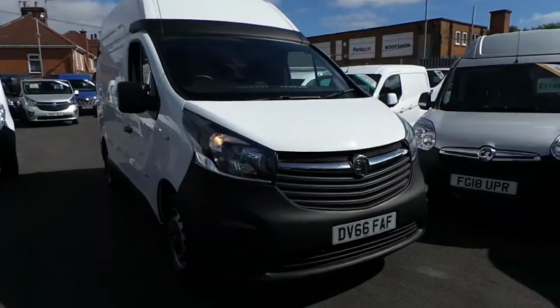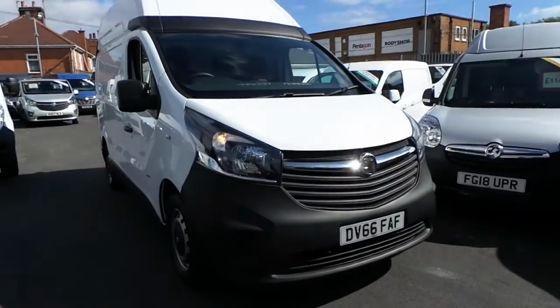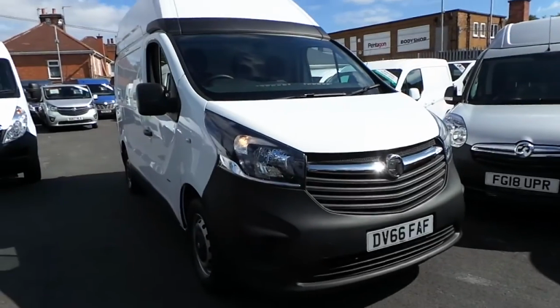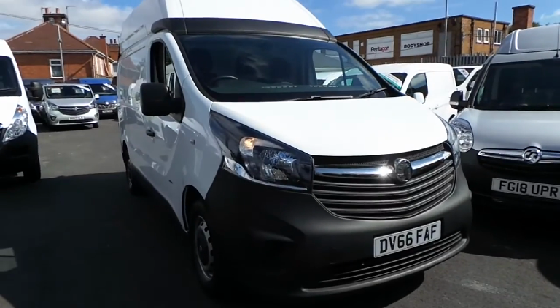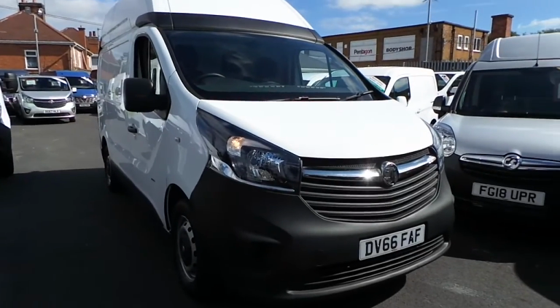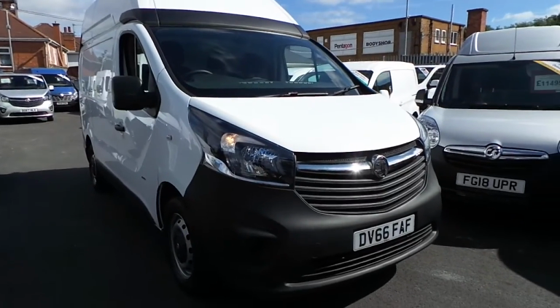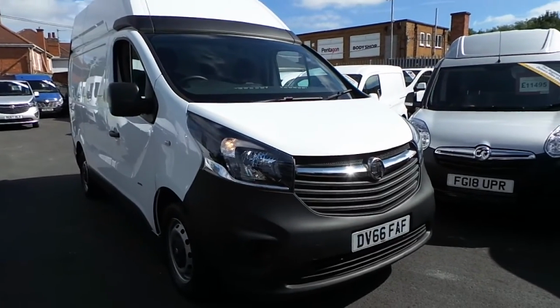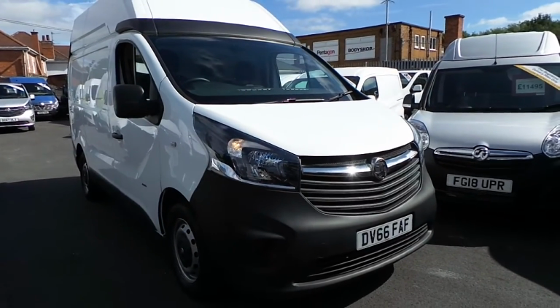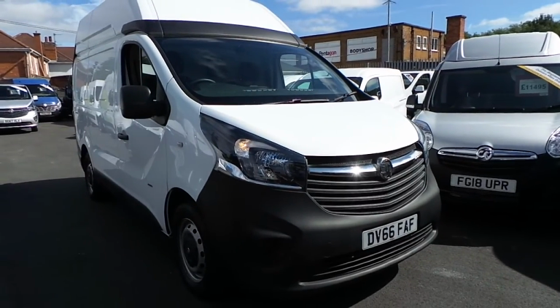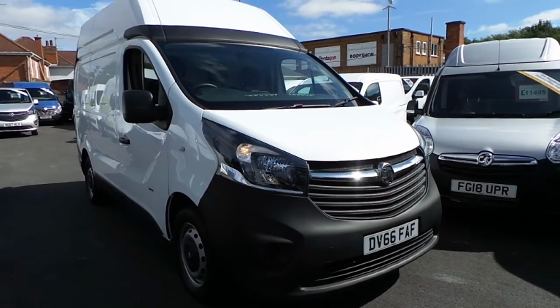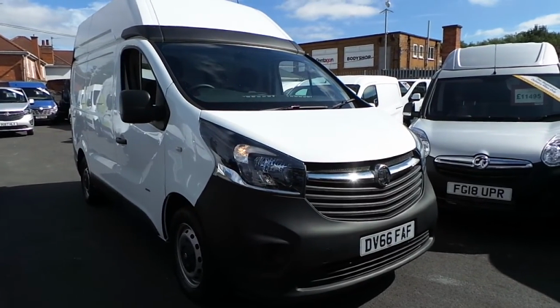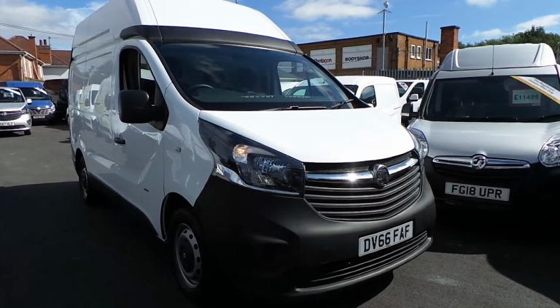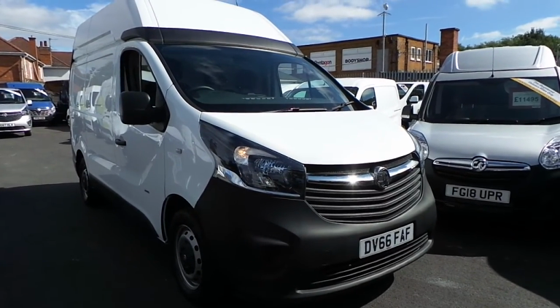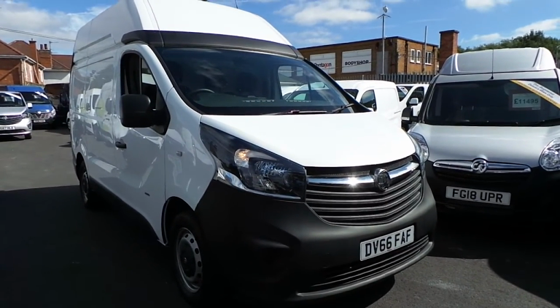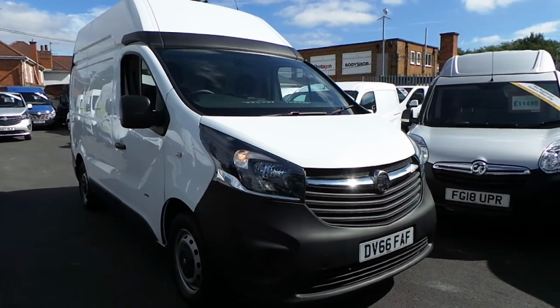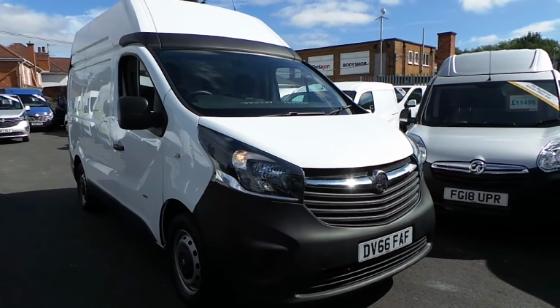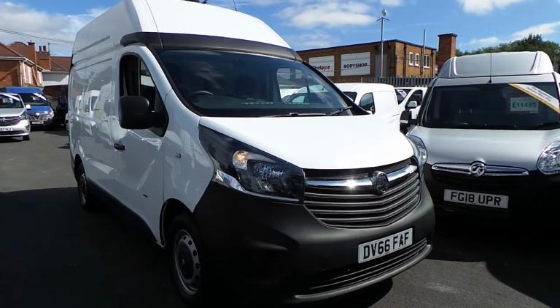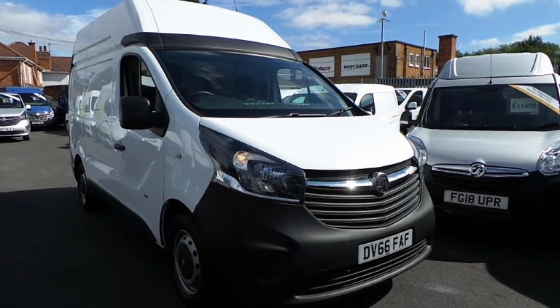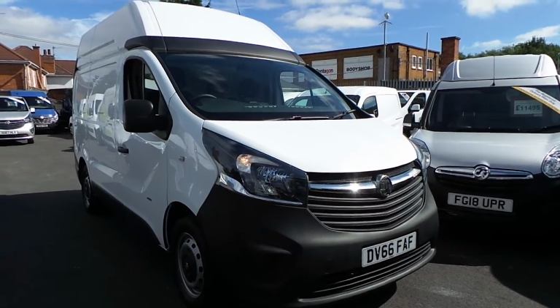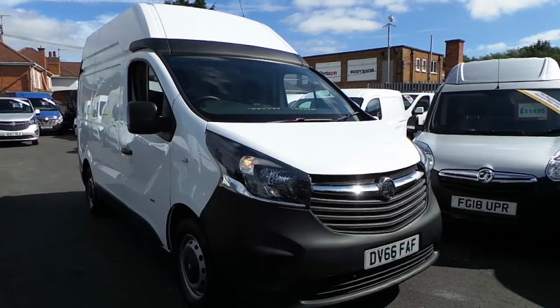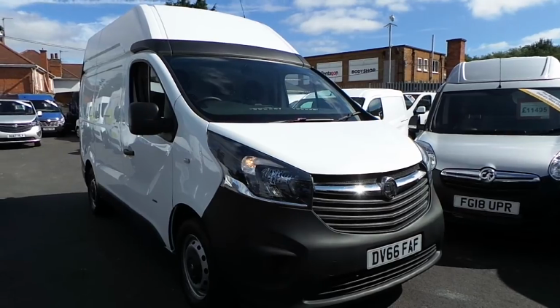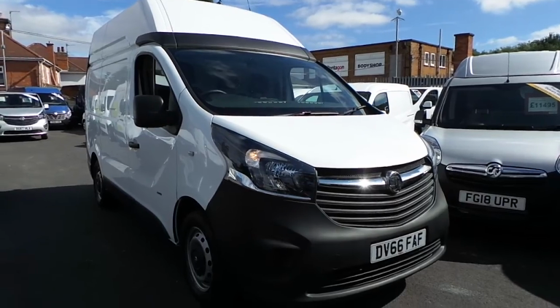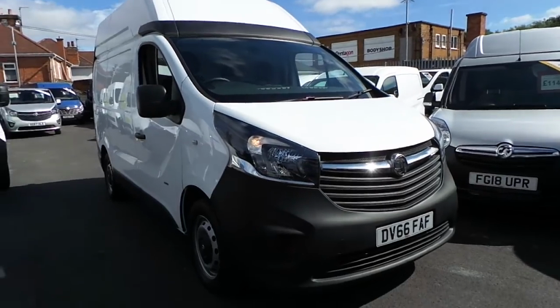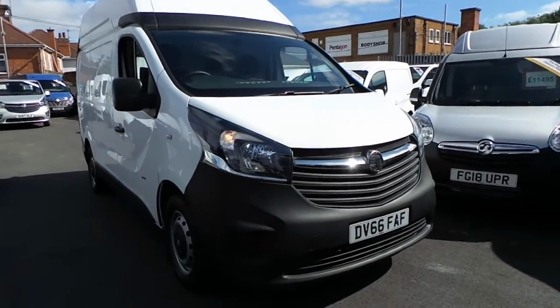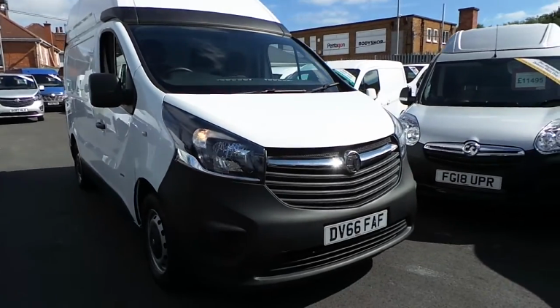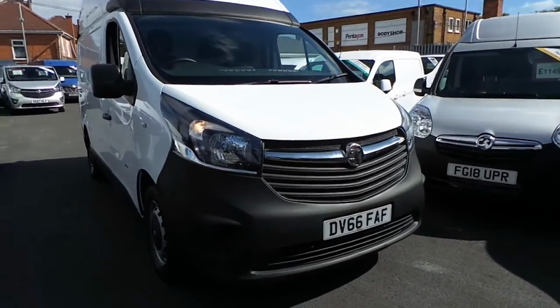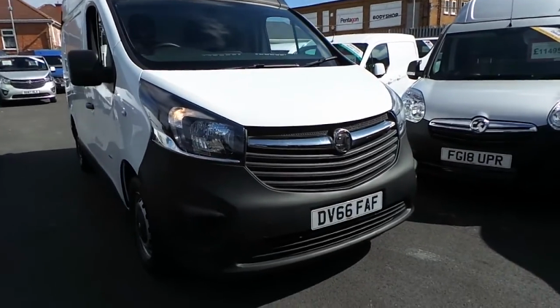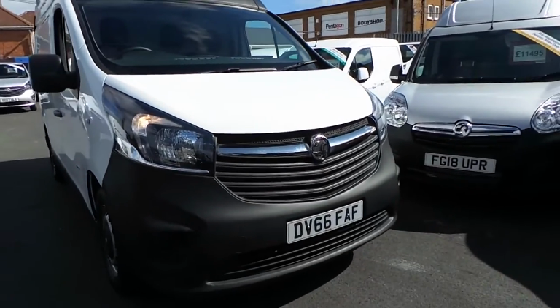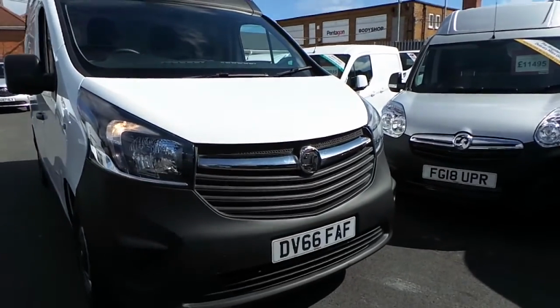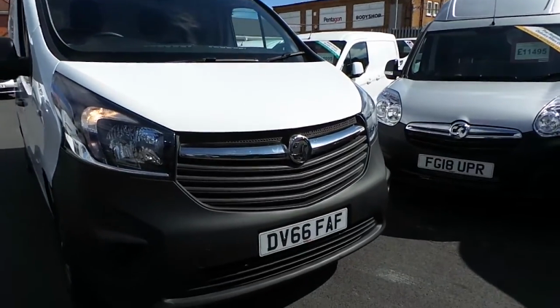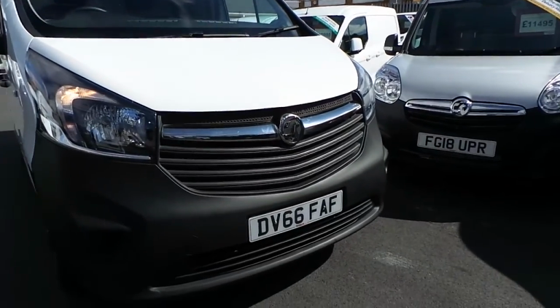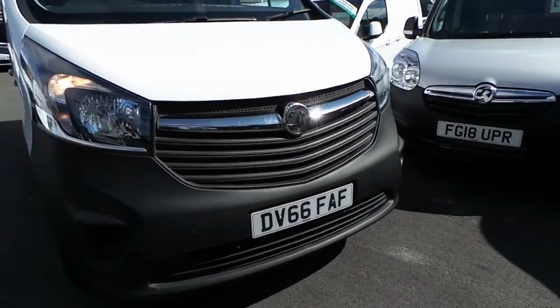Welcome to Pentingham Nottingham Ball World. Here we have a Vauxhall Vivaro 2900 Bi-Turbo CDTI start-stop panel van in white on a 66 plate.